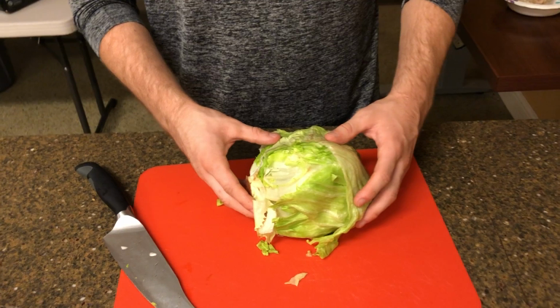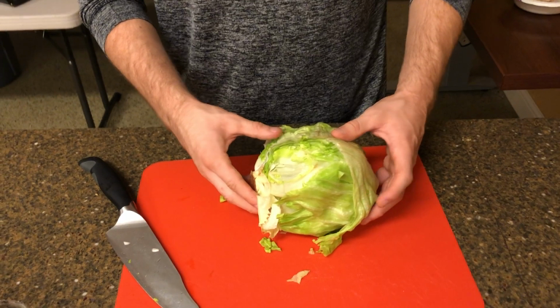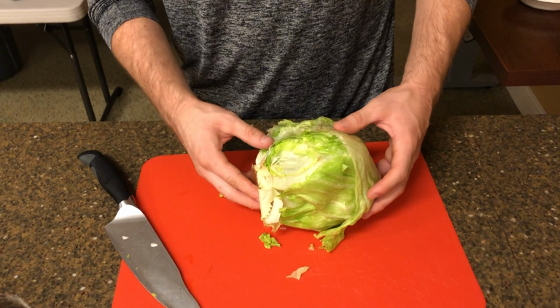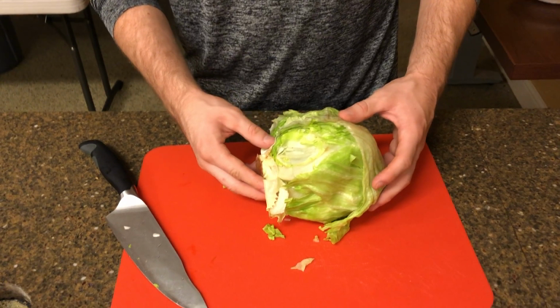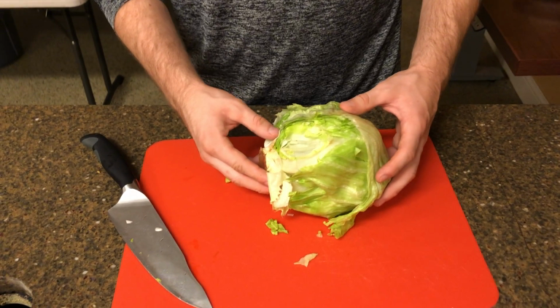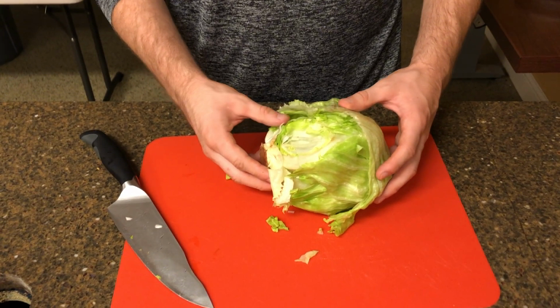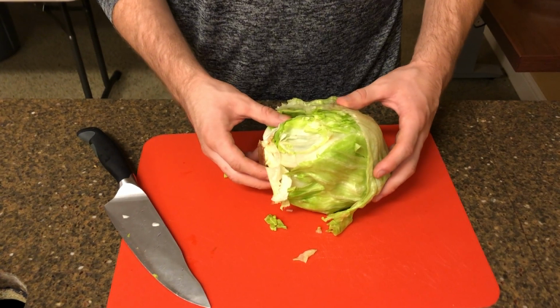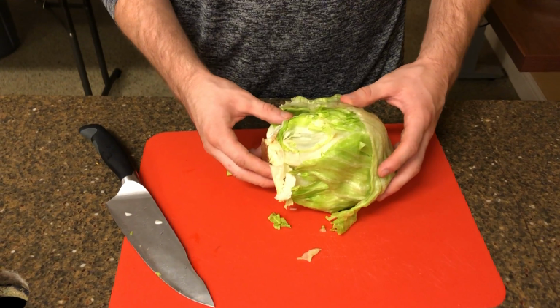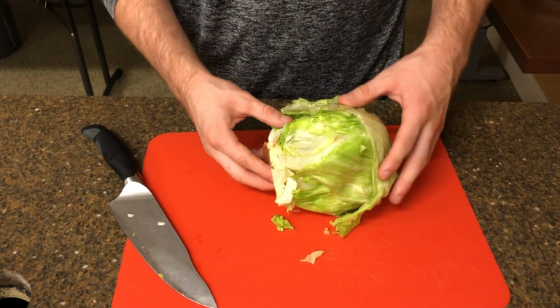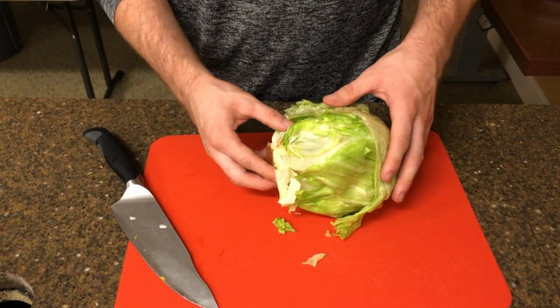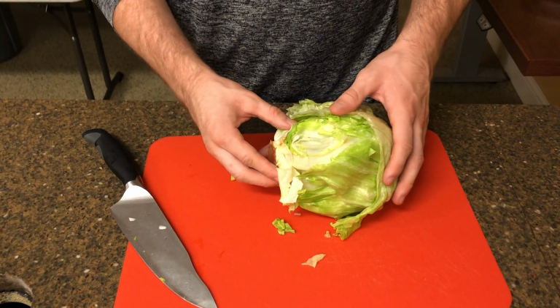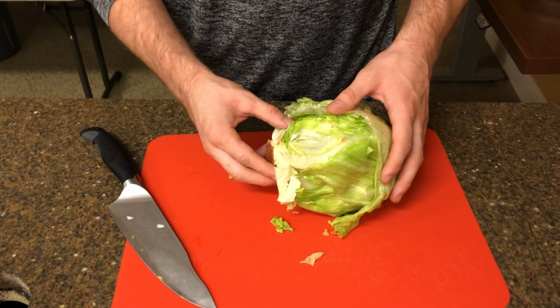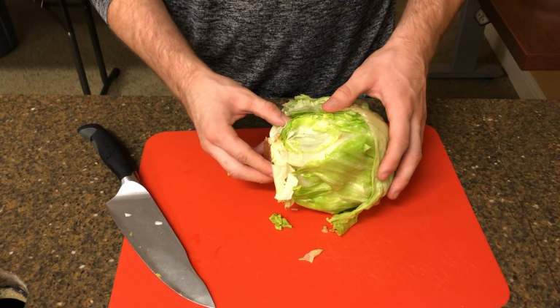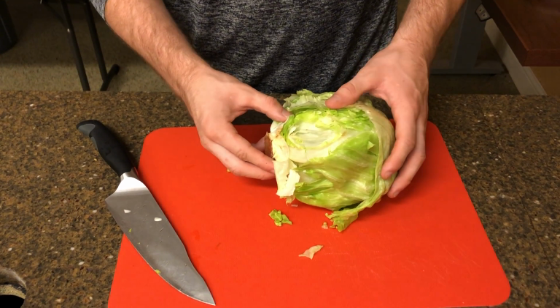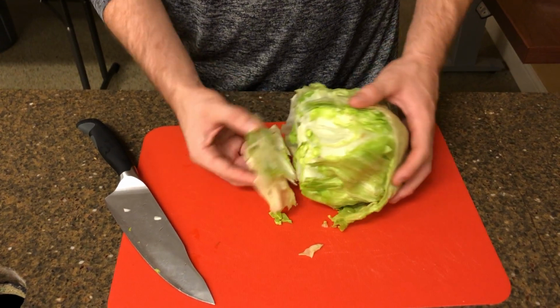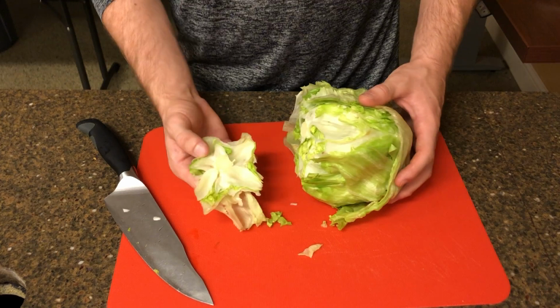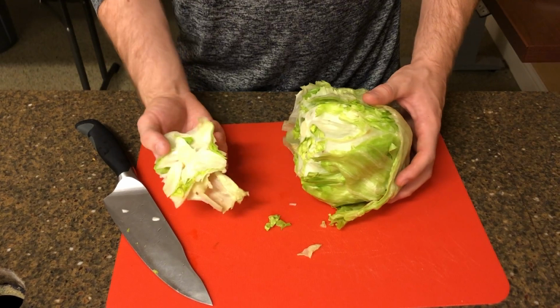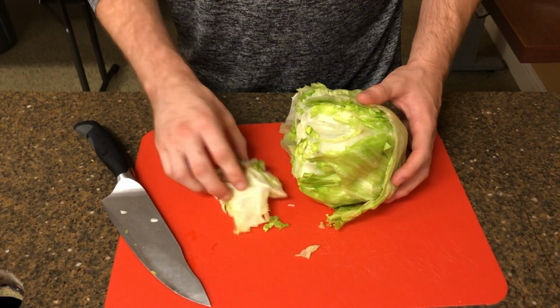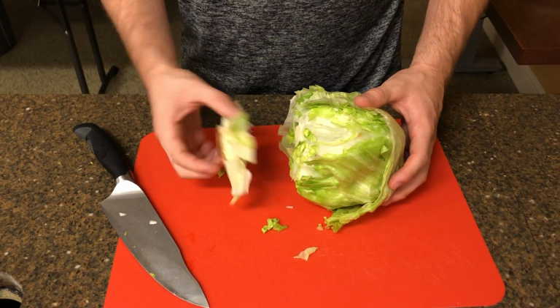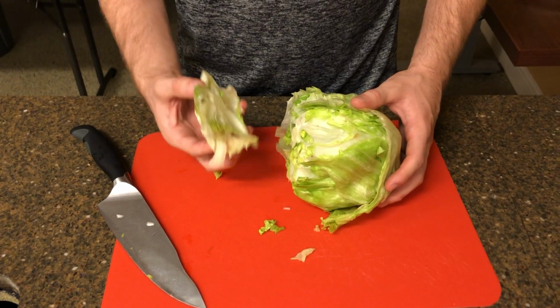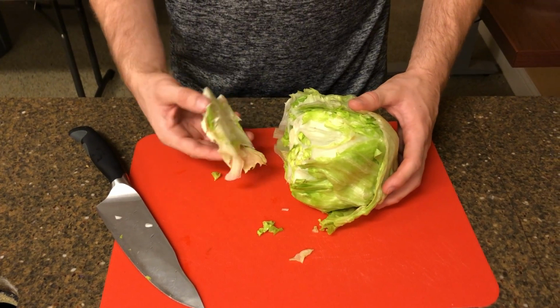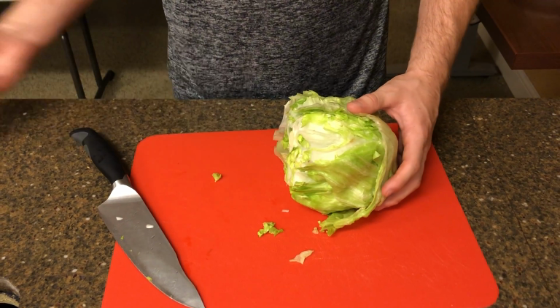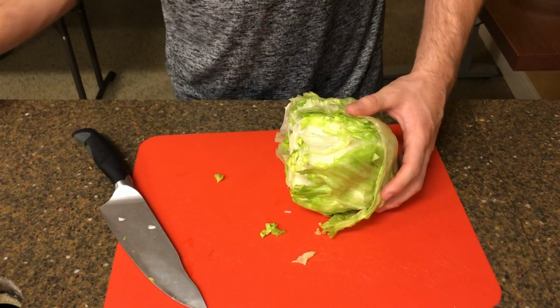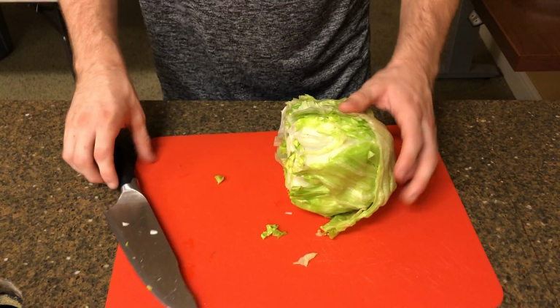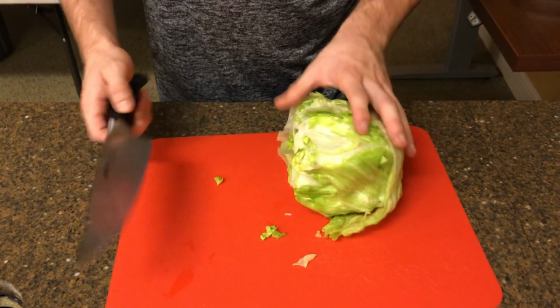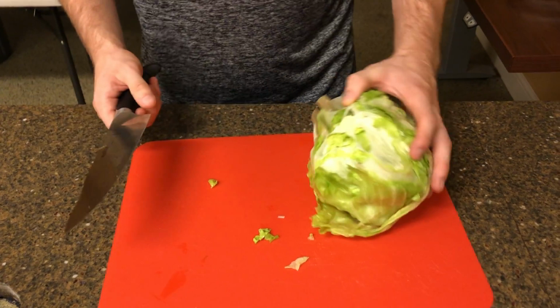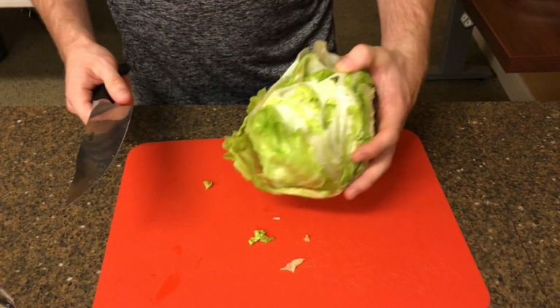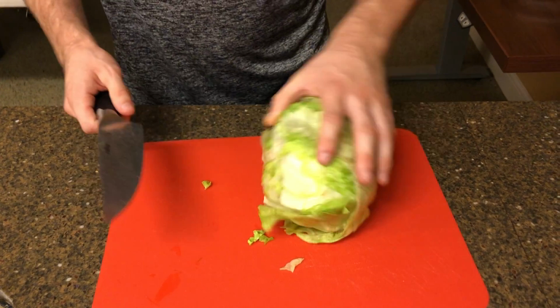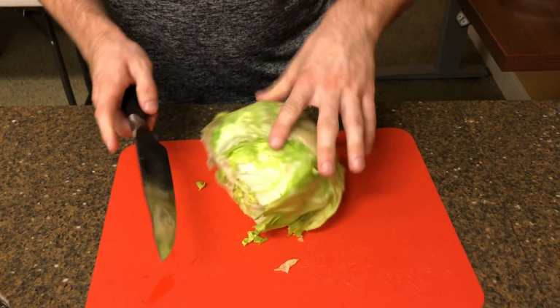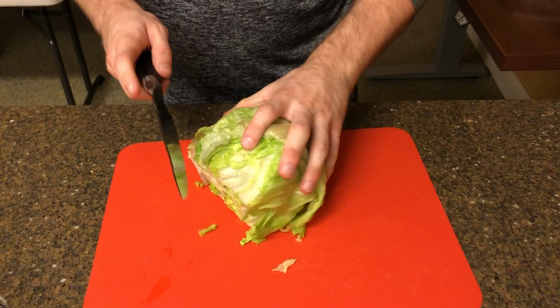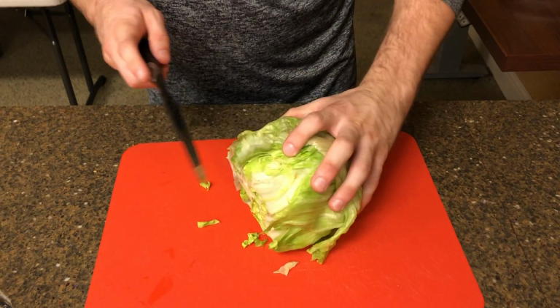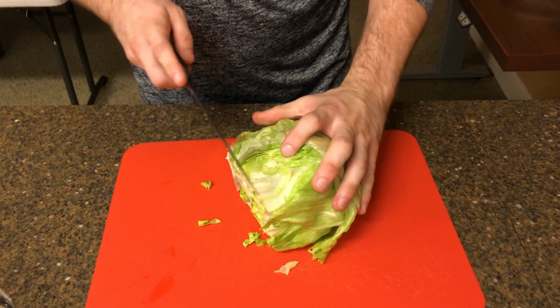Okay, well first you start off by cutting the lettuce, but then you cut that part off and then you put it aside. And then you just kind of cut it into pieces.